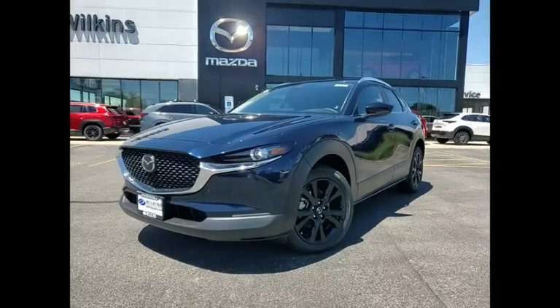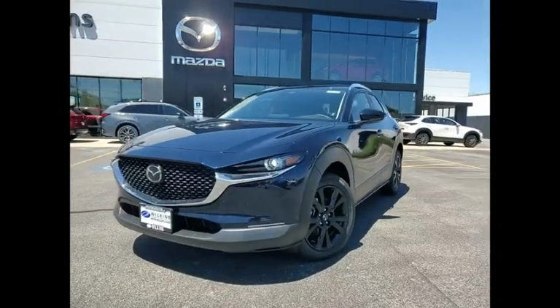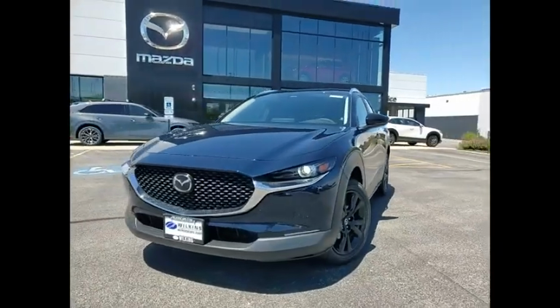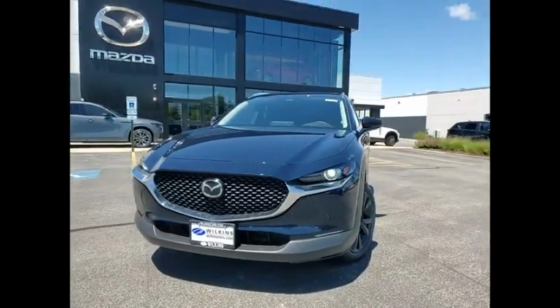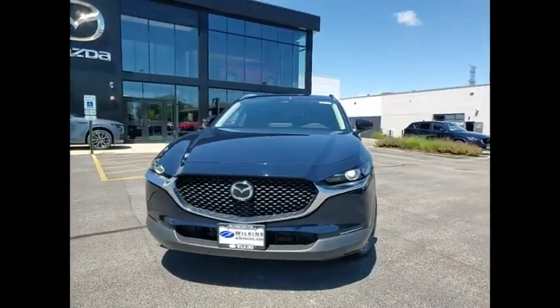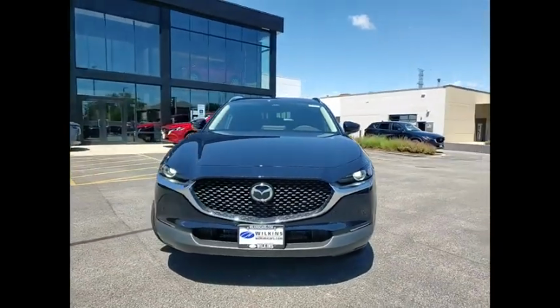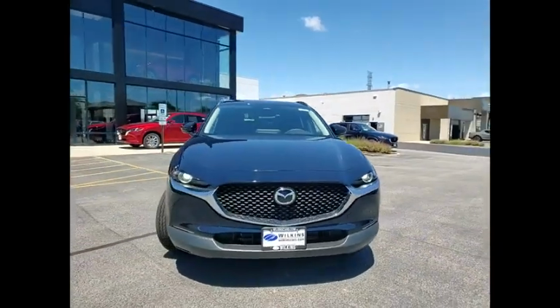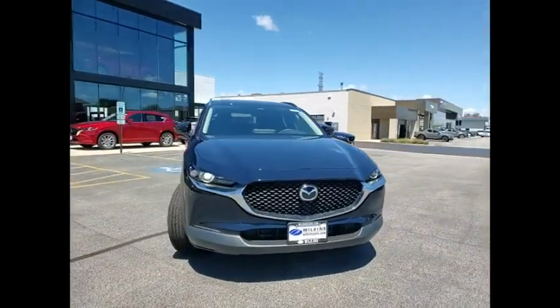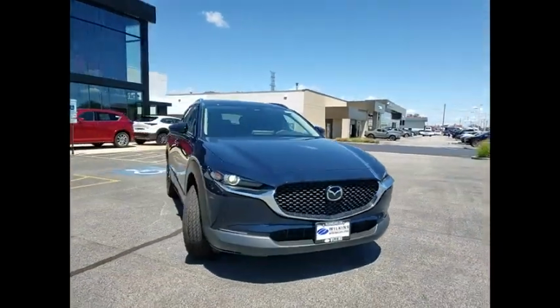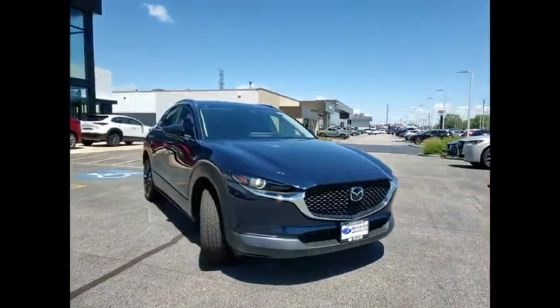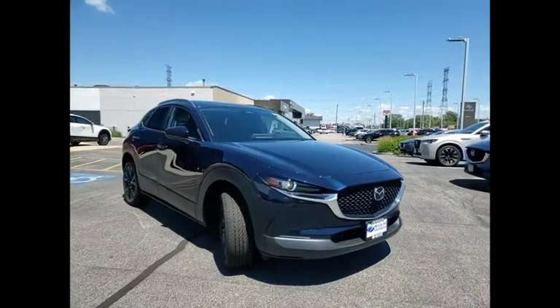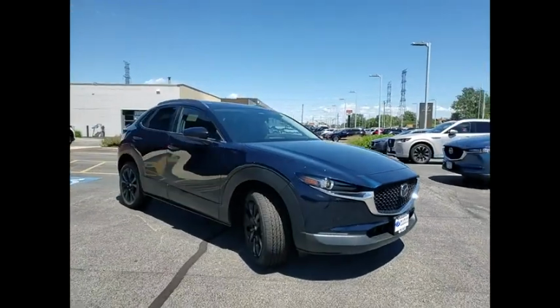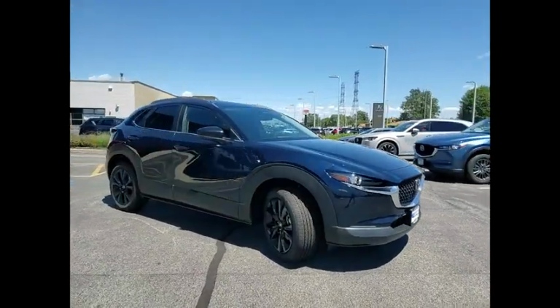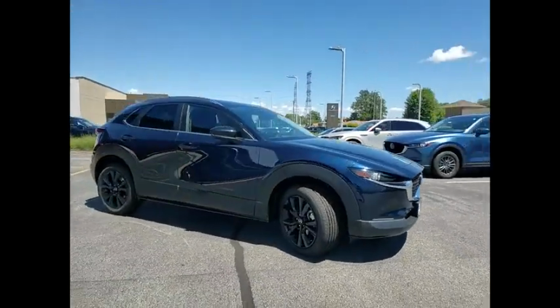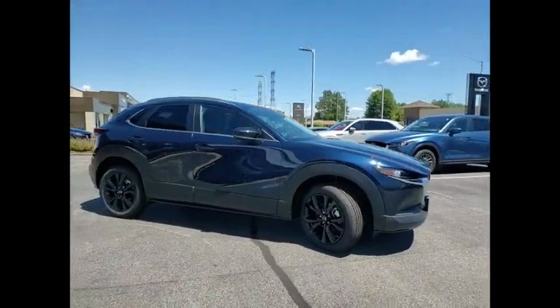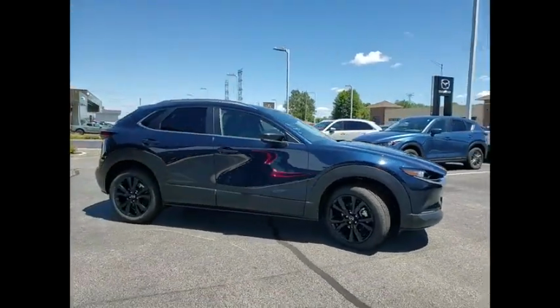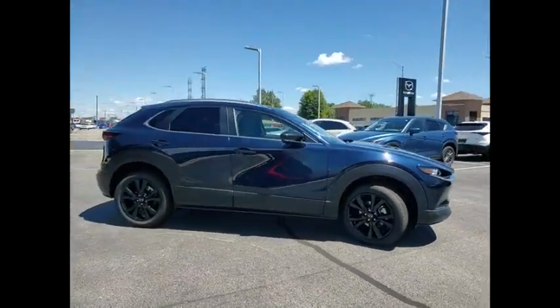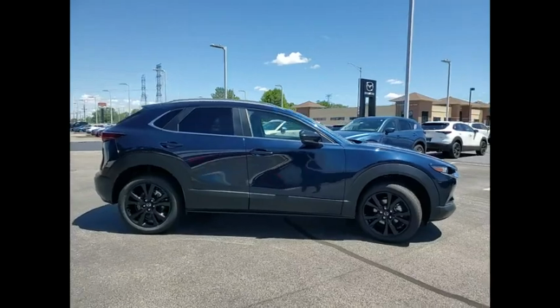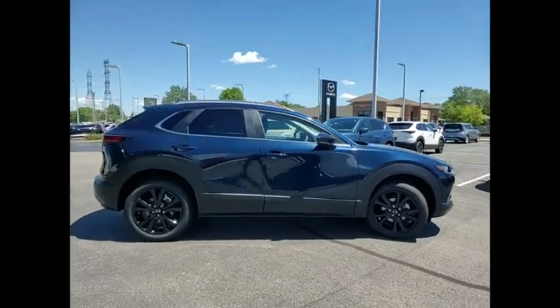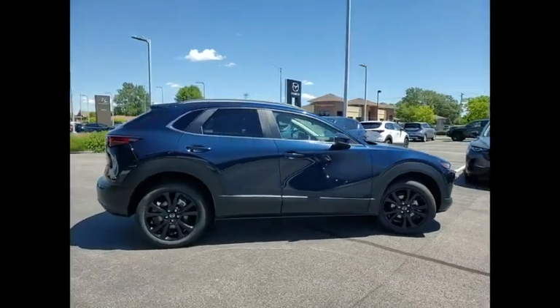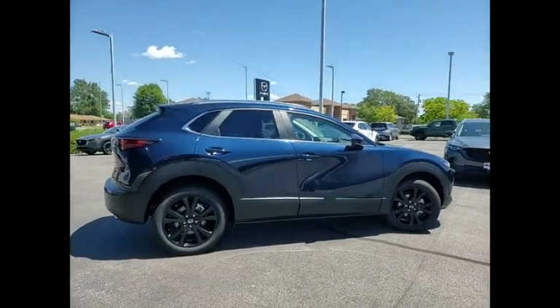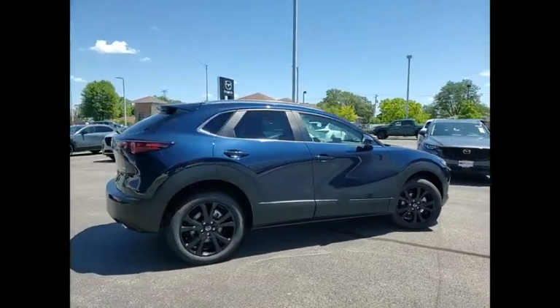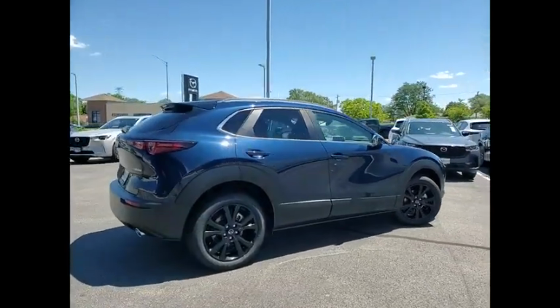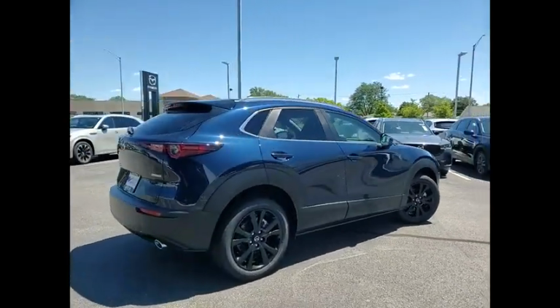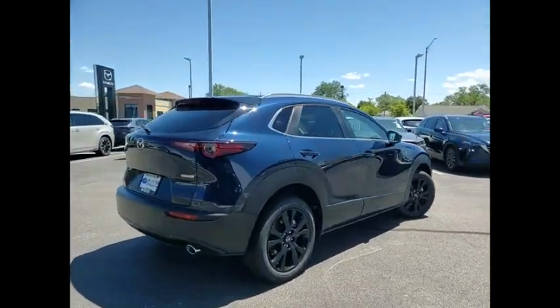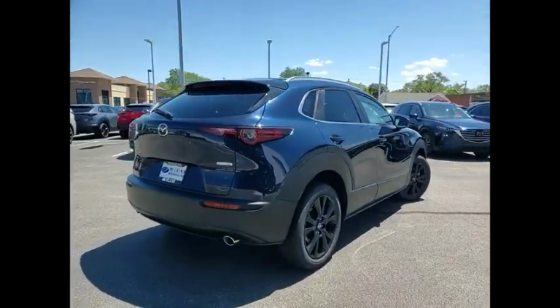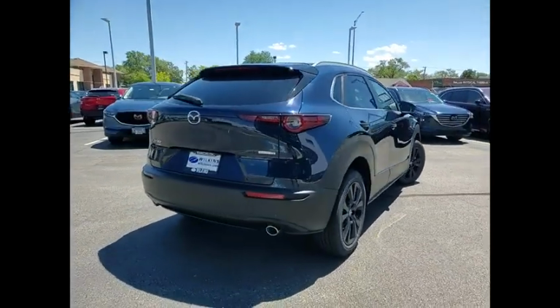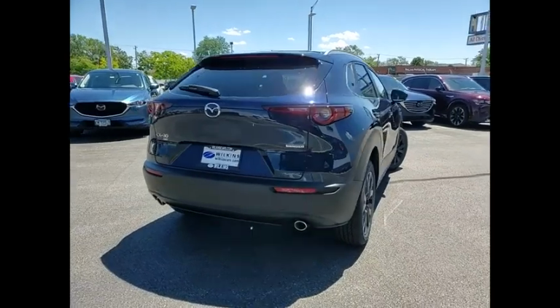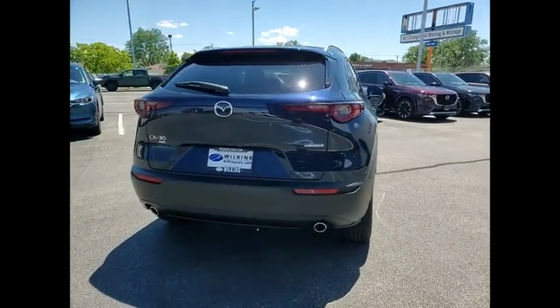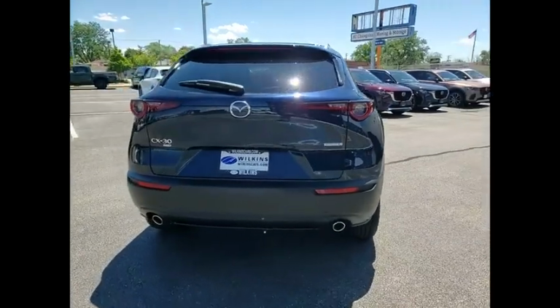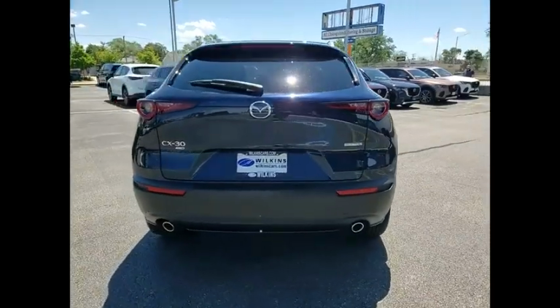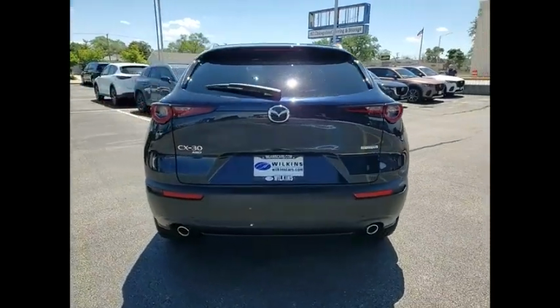Take a ride in the 2024 CX-30. The Mazda CX-30 packs a lot of punch in this subcompact SUV. The exceptional interior provides high-quality materials, cutting-edge technology, and ultimate comfort.